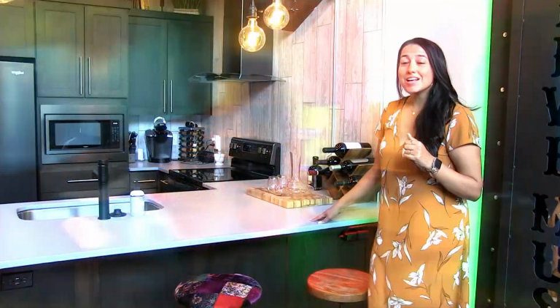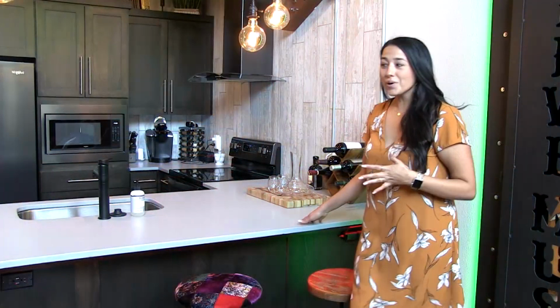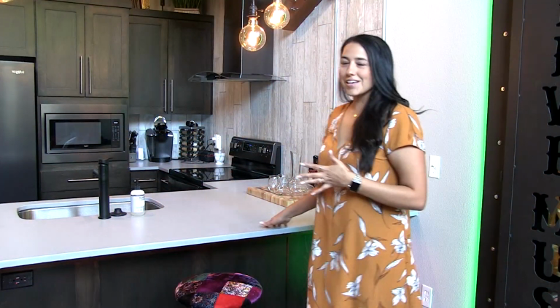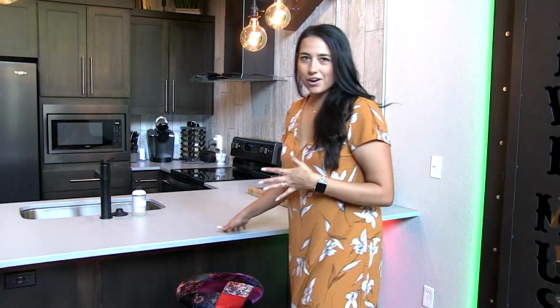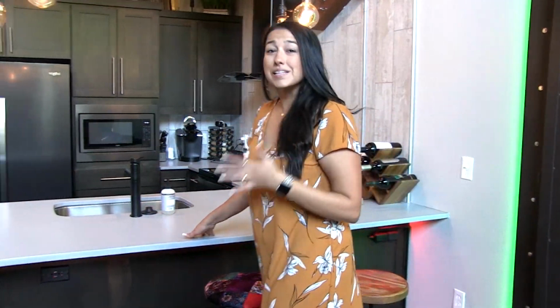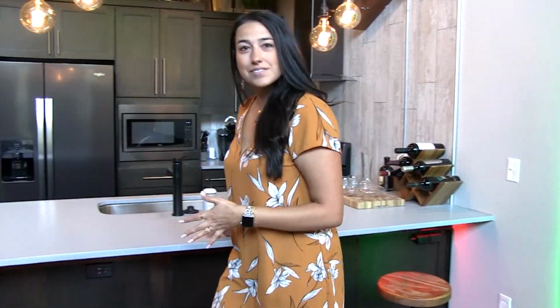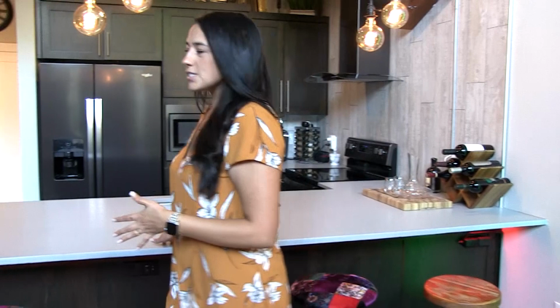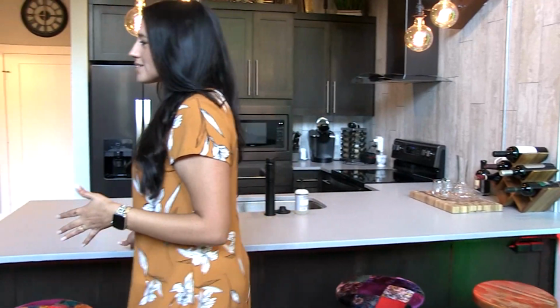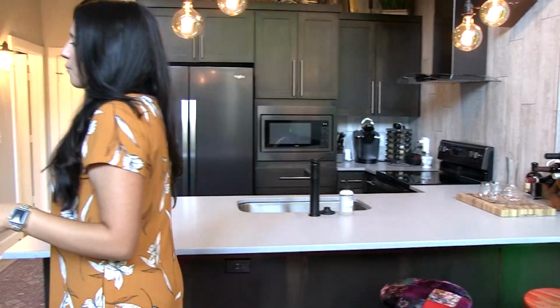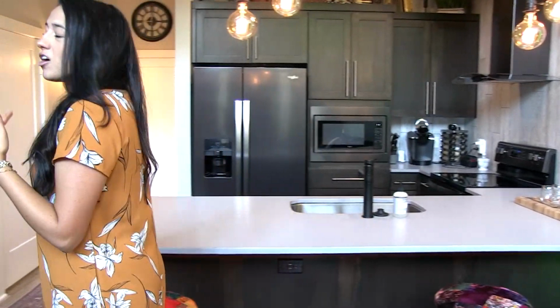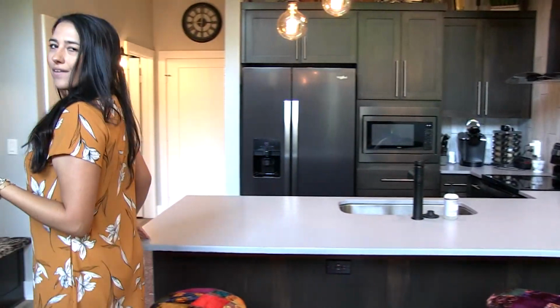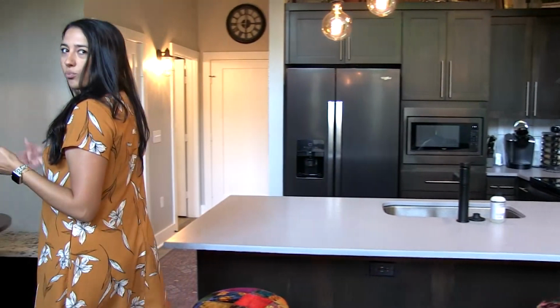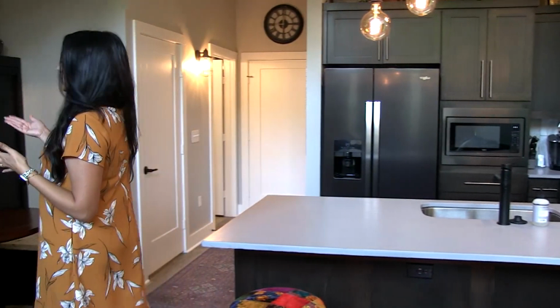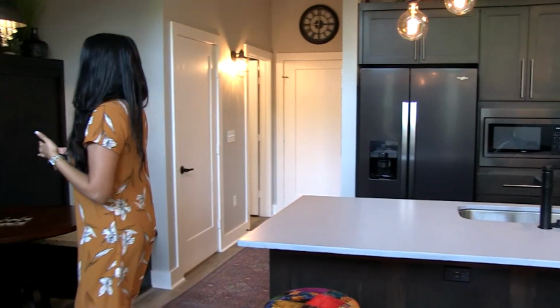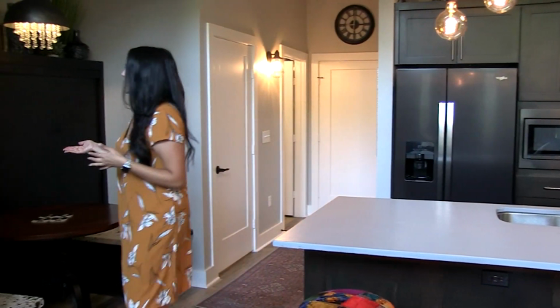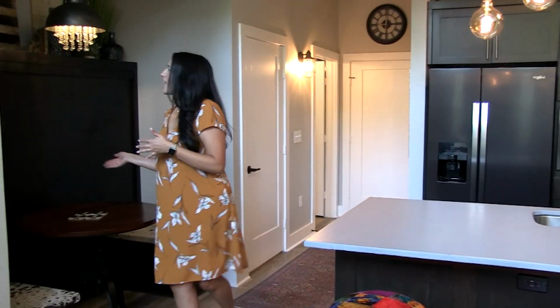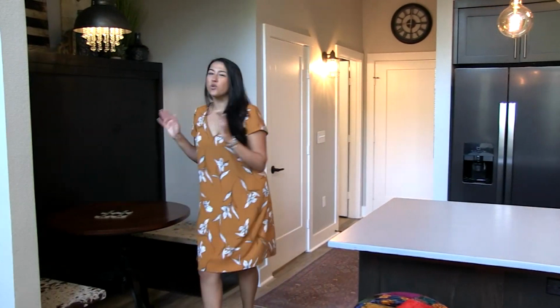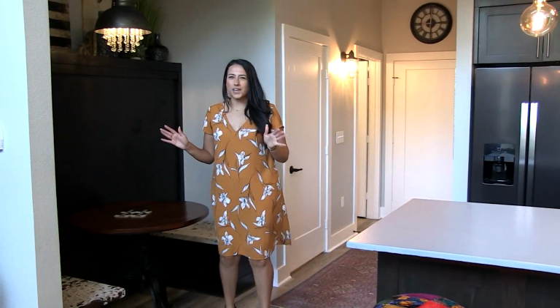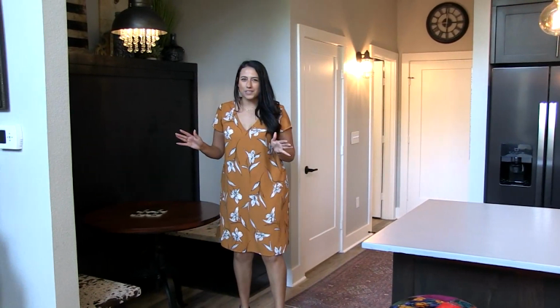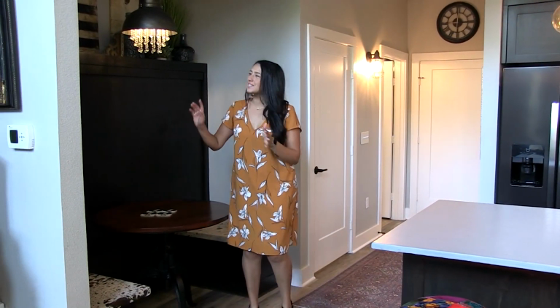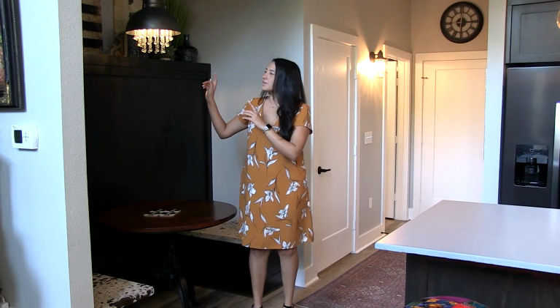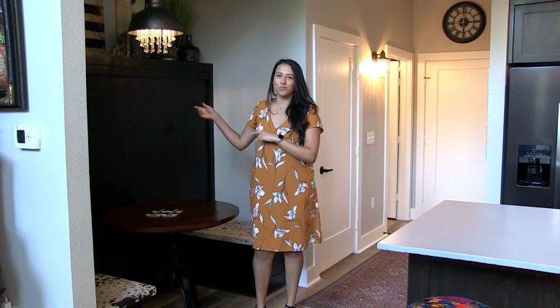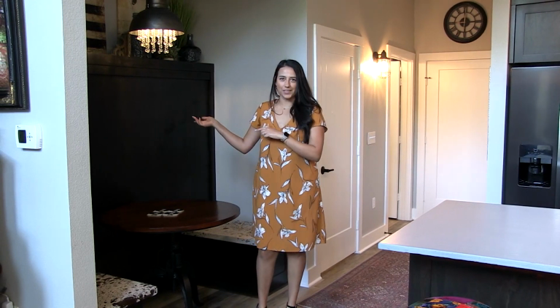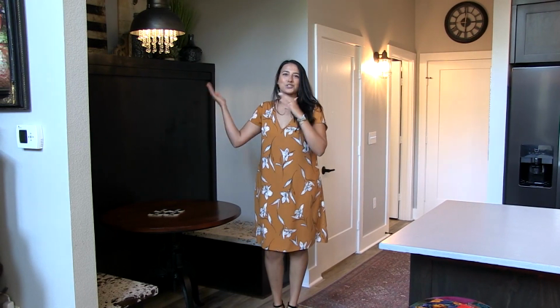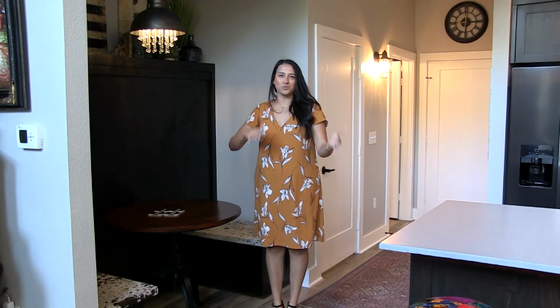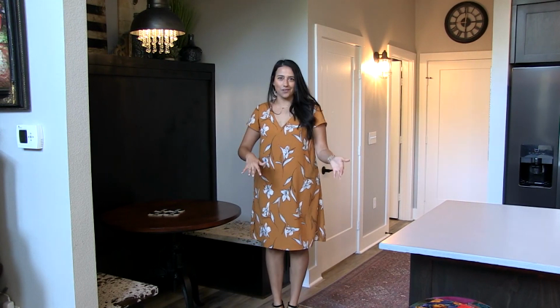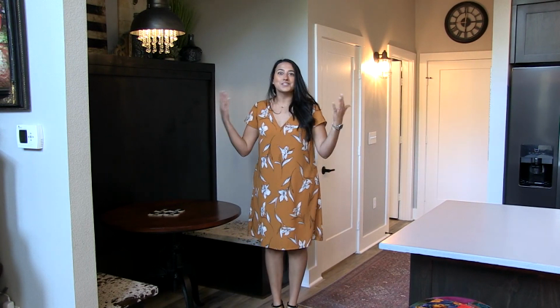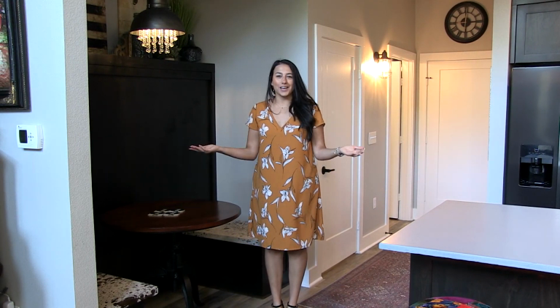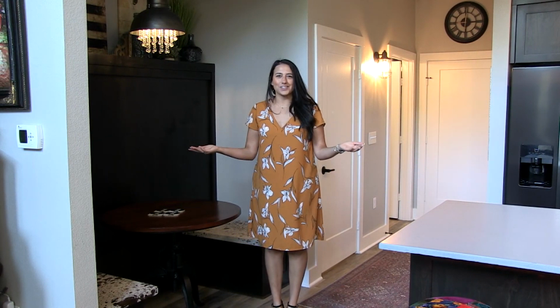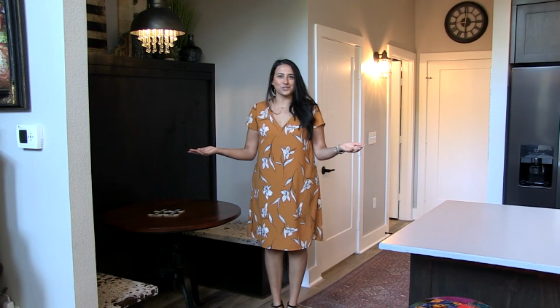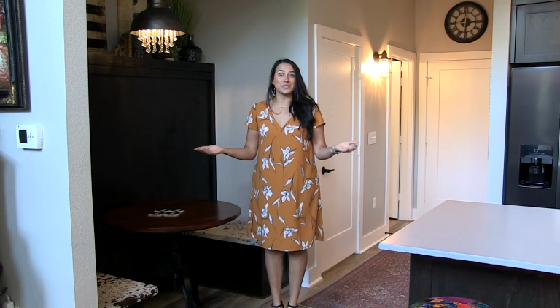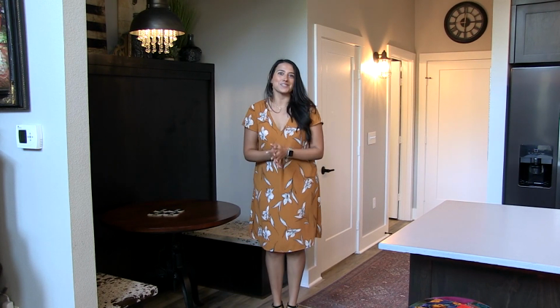Here we have the kitchen area with plenty of seating space, and we also have a little breakfast room right over here. The cool thing about this is that there is a Murphy bed that actually folds out to be an additional sleeping space.